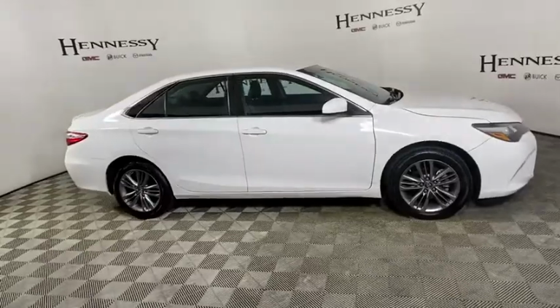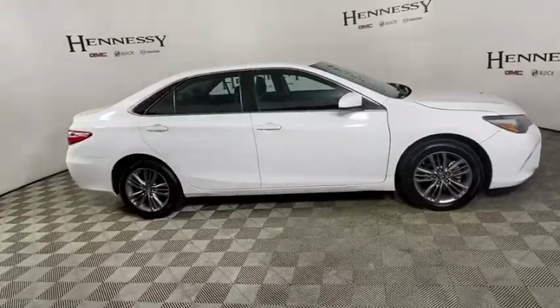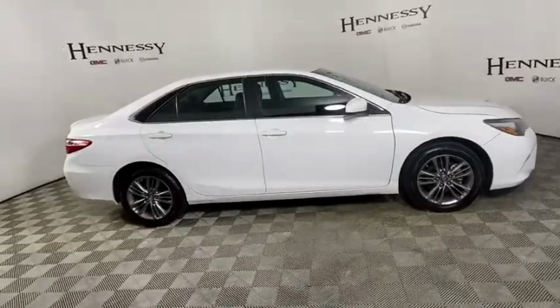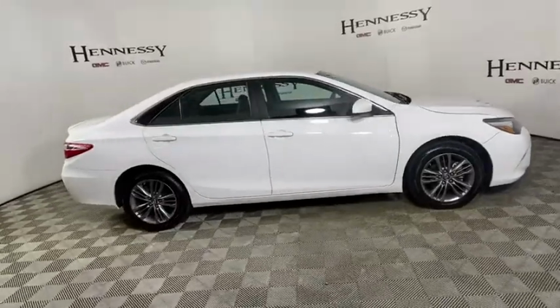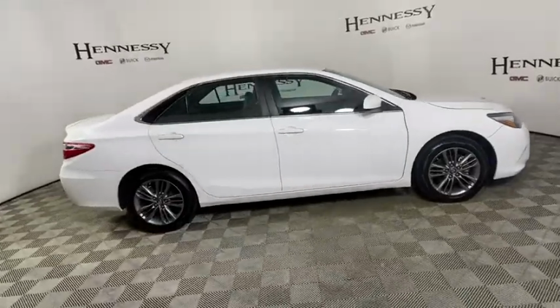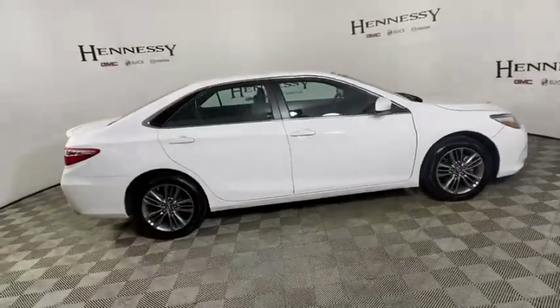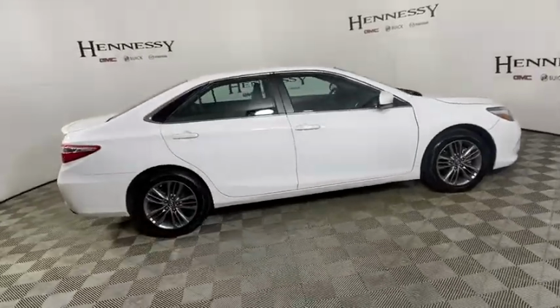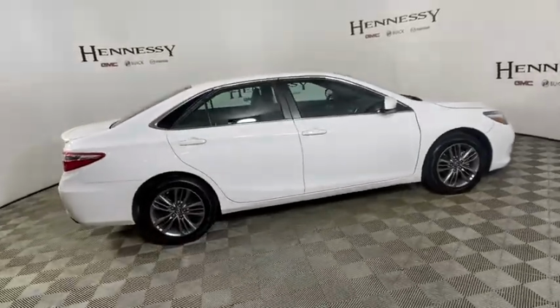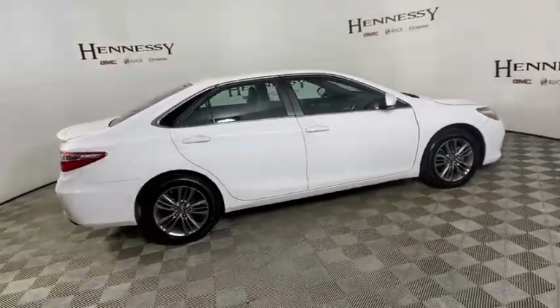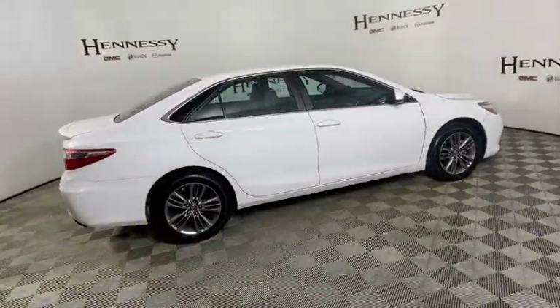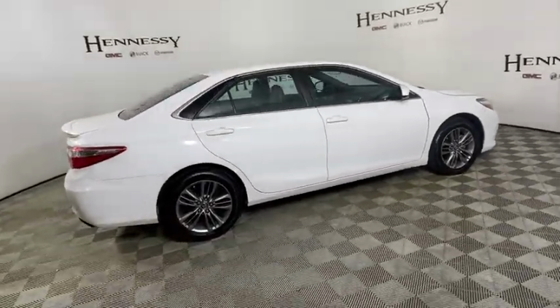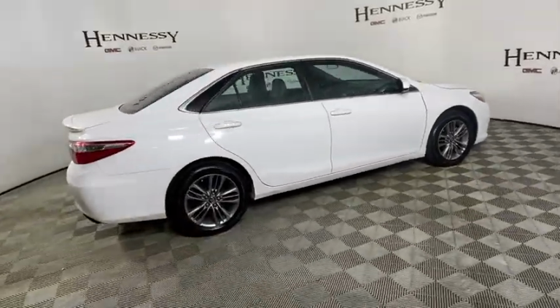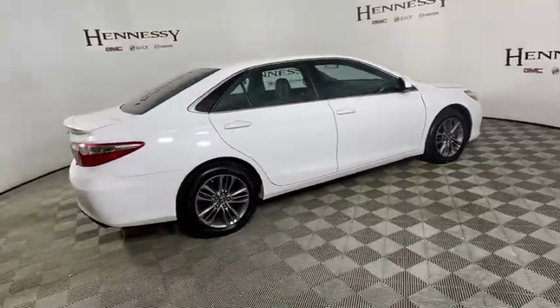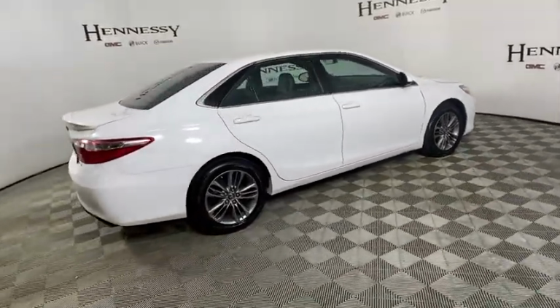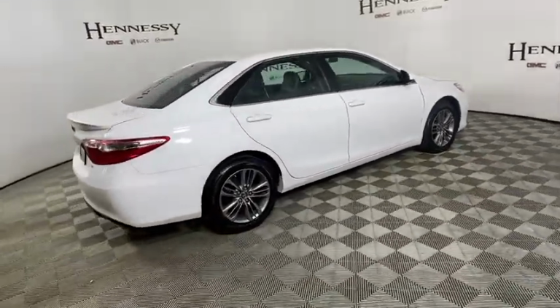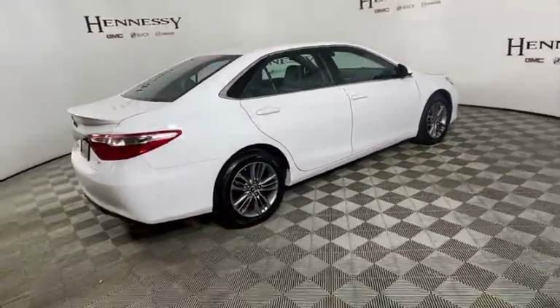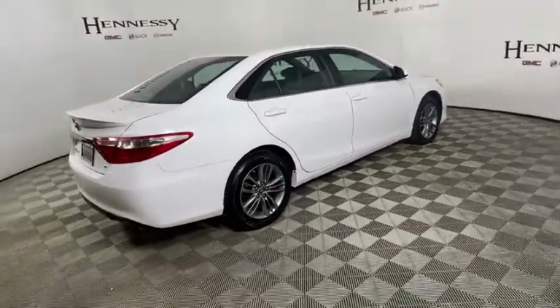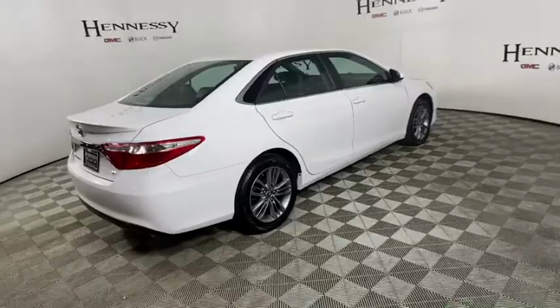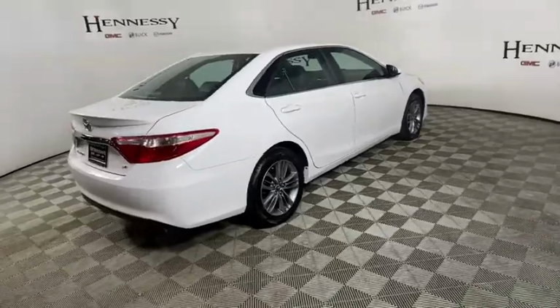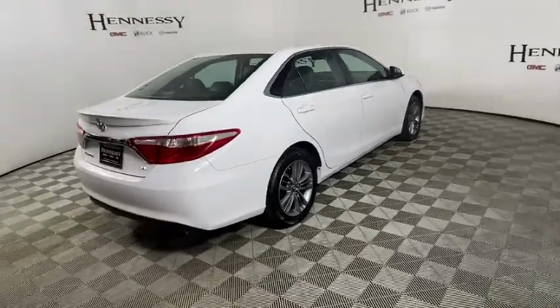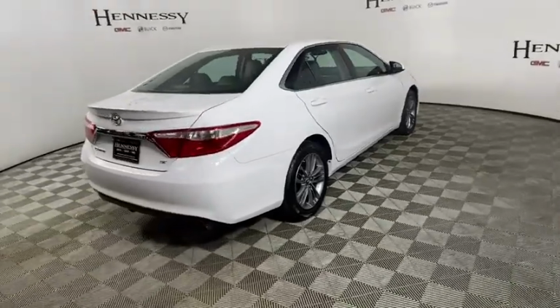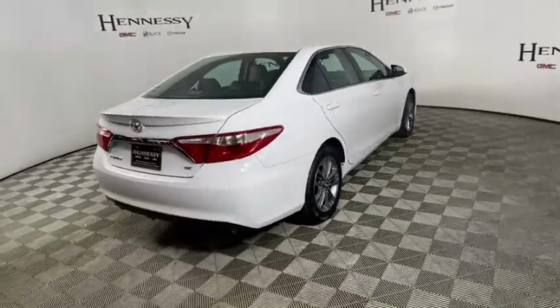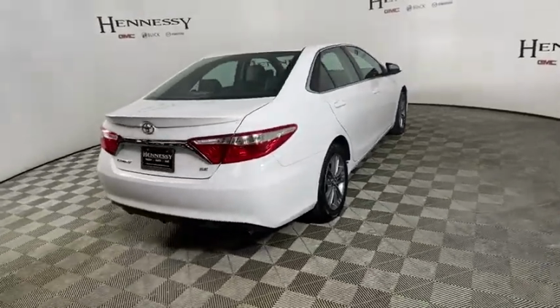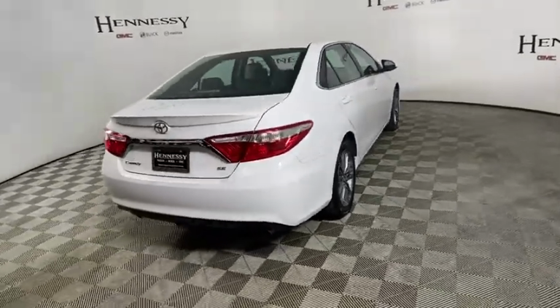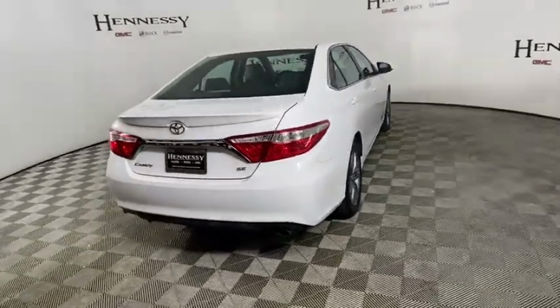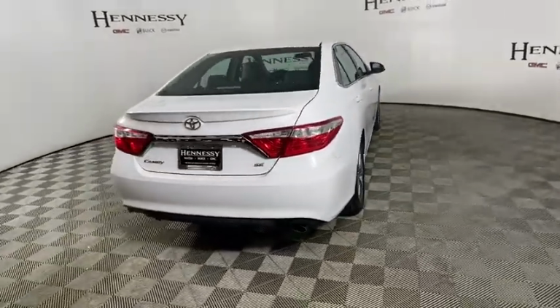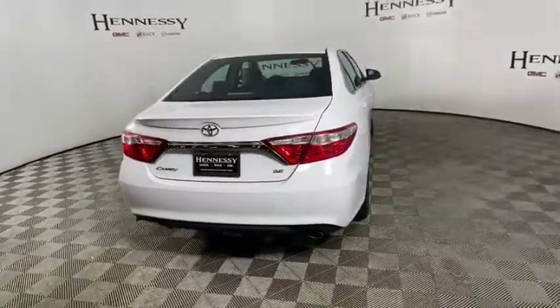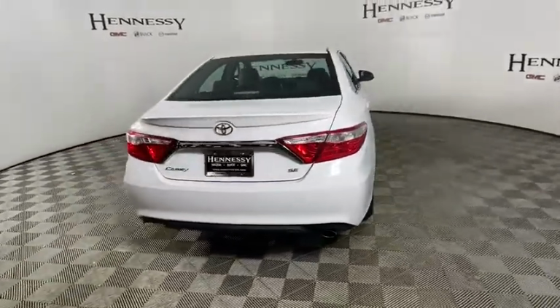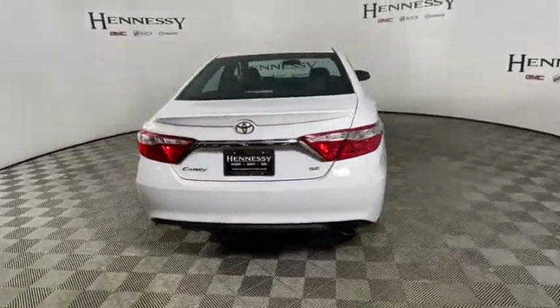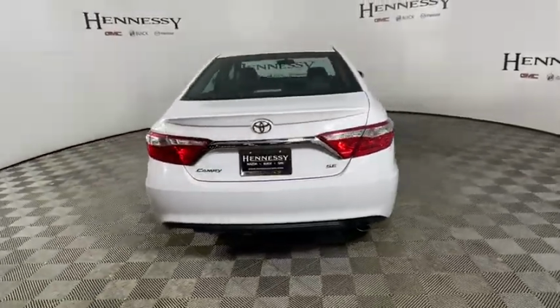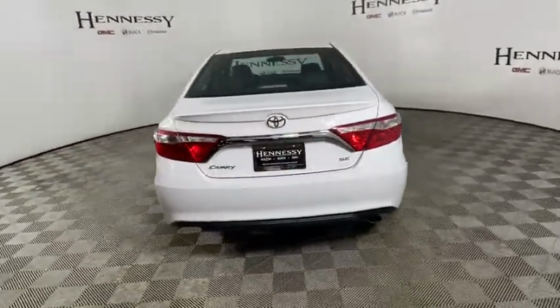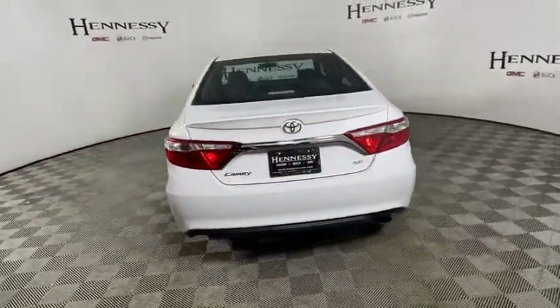This vehicle has less than 35,000 miles. Here are some of this vehicle's great options: traction control, dual airbags, and a leather-wrapped steering wheel.